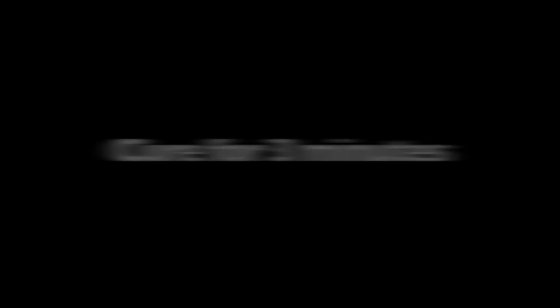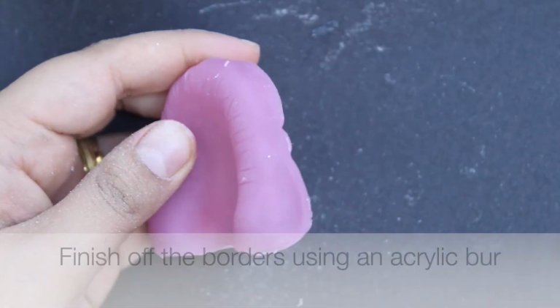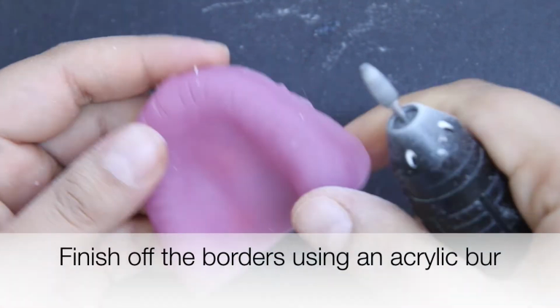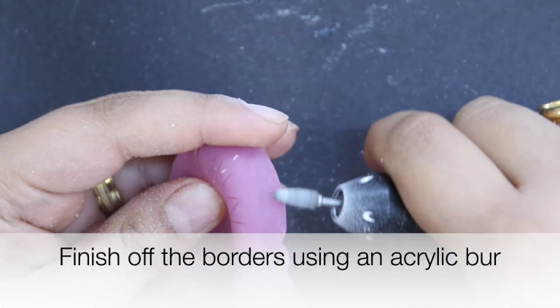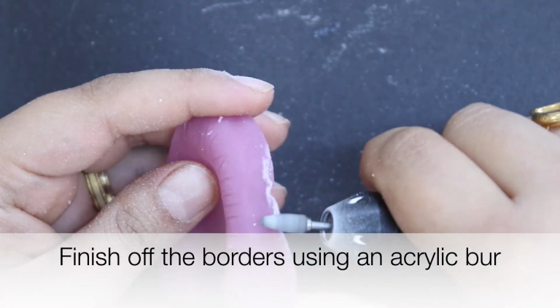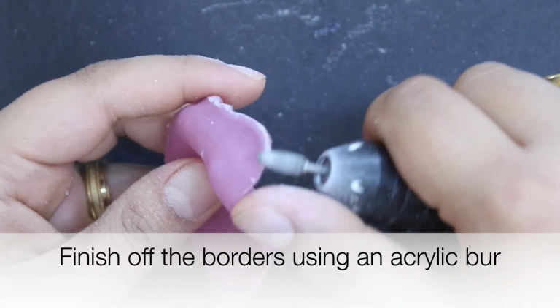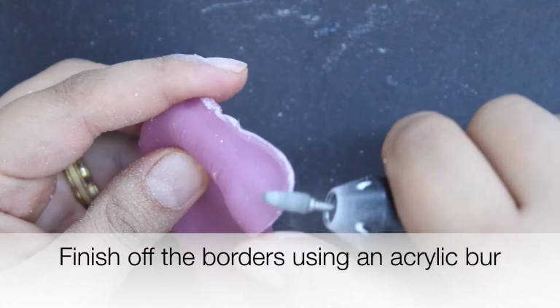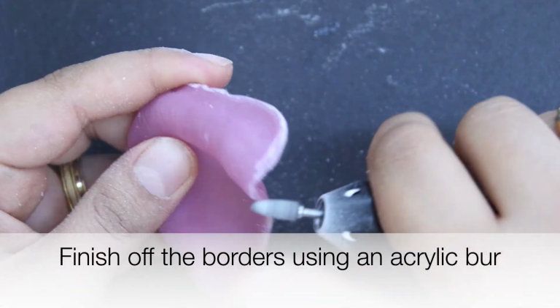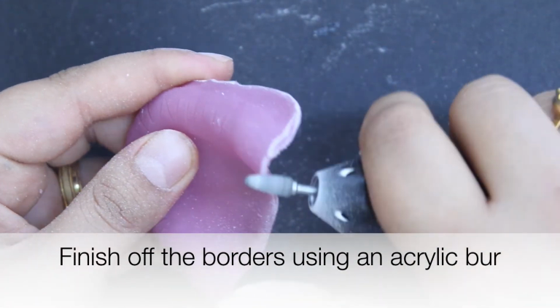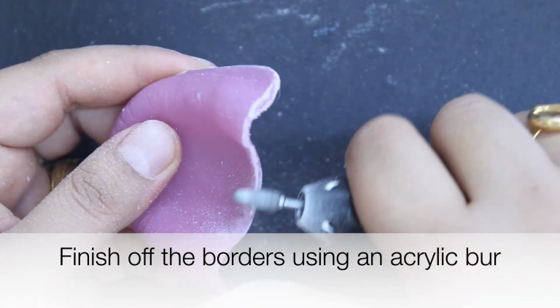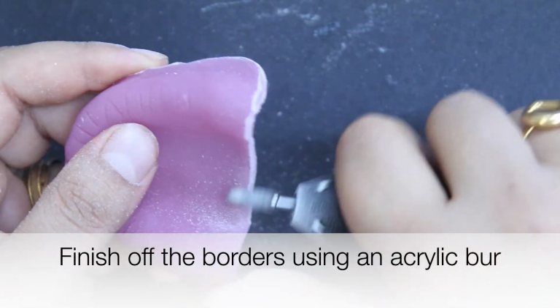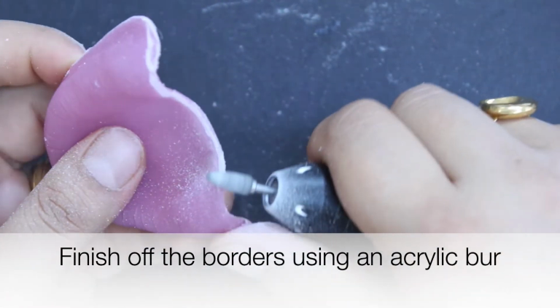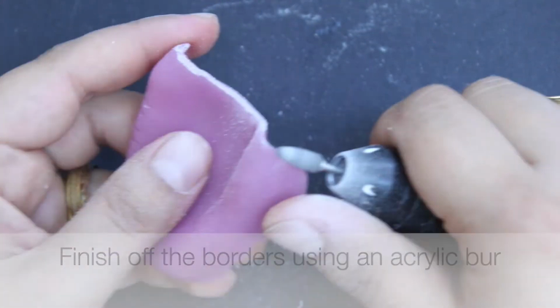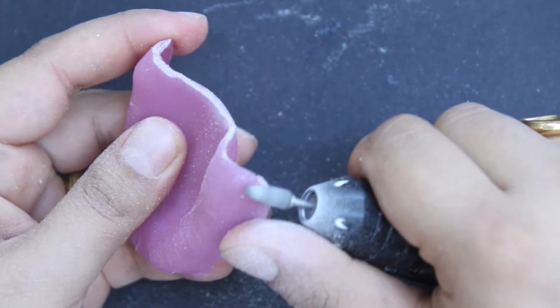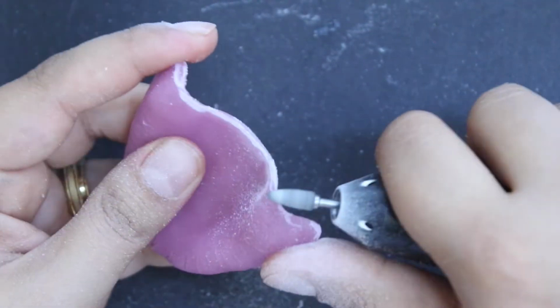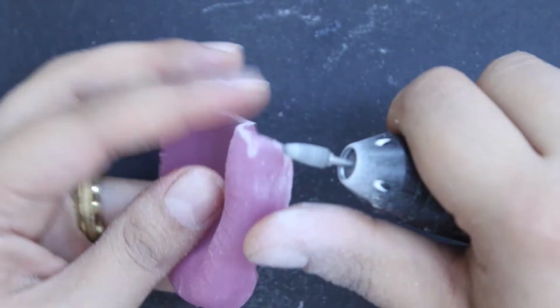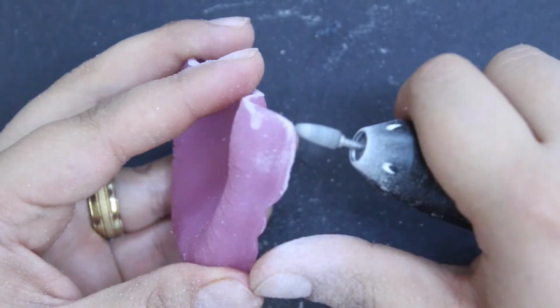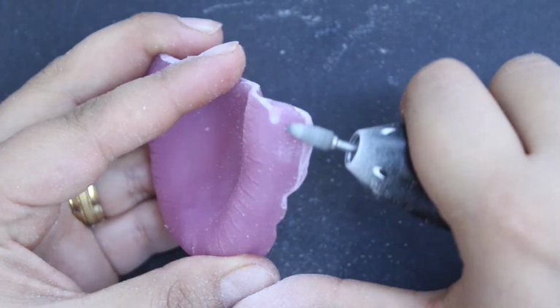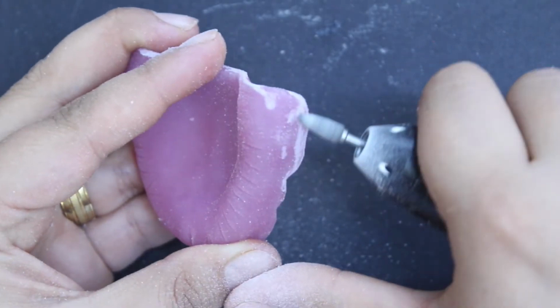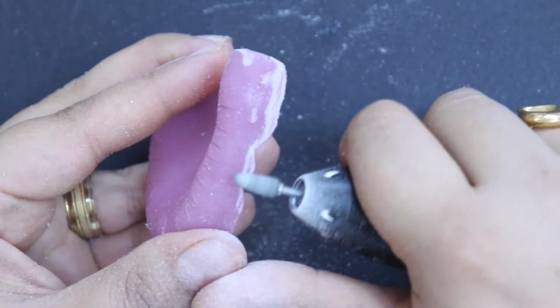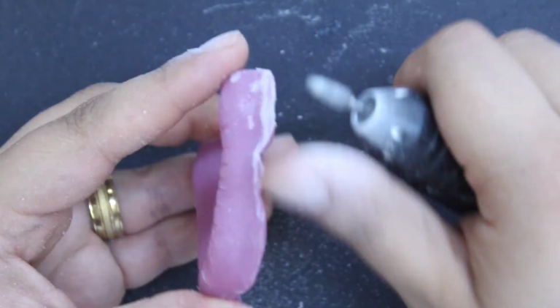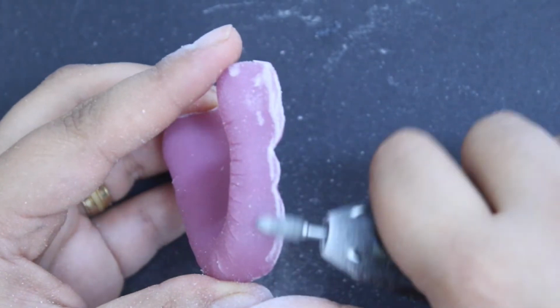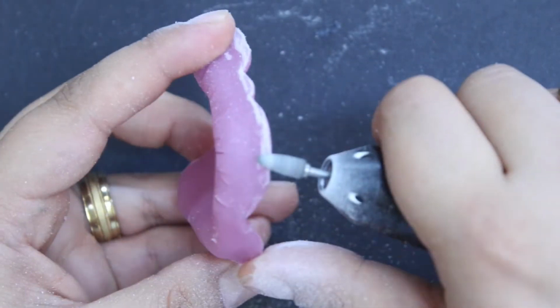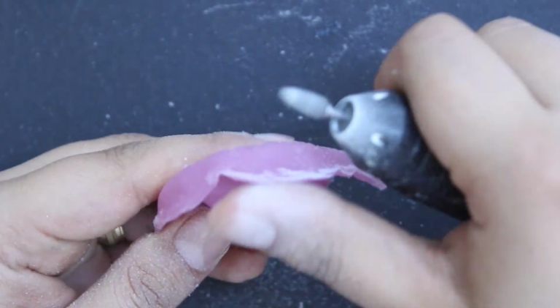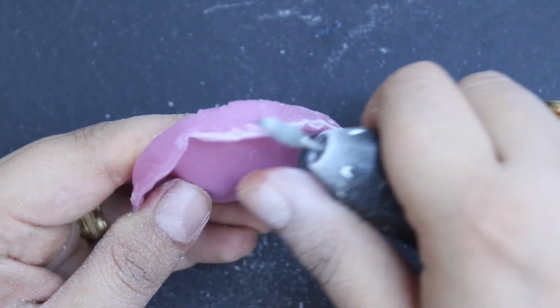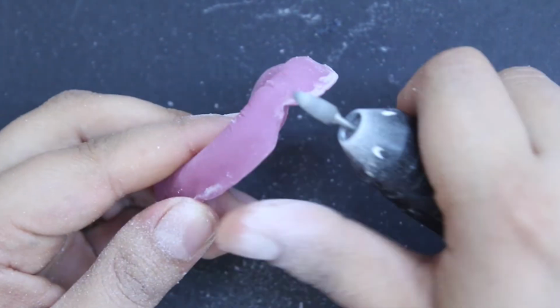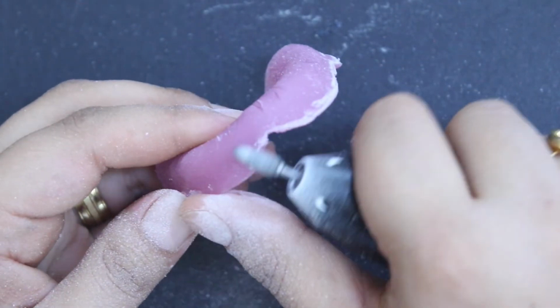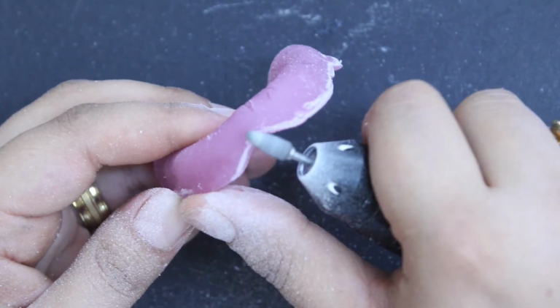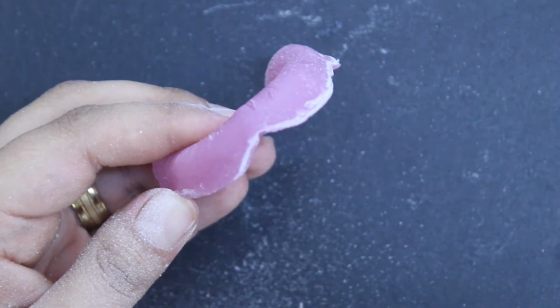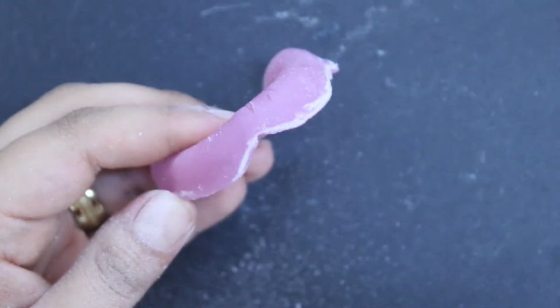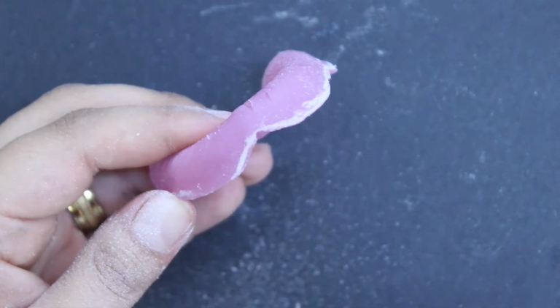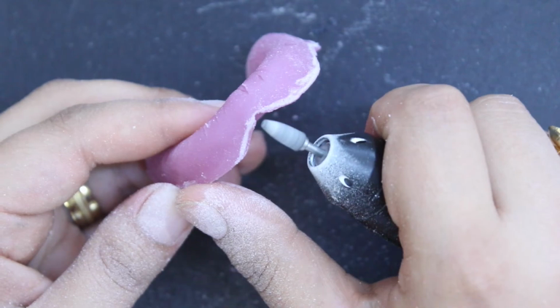Once fully set, inspect the borders of the temporary denture base and finish any sharp edges using an acrylic burr mounted on a straight handpiece.